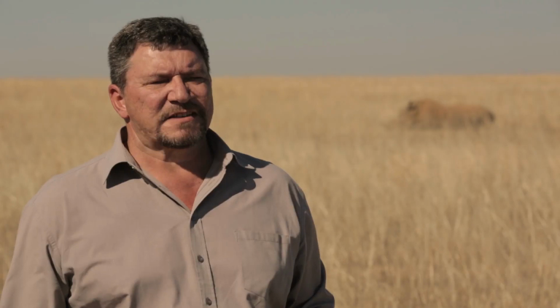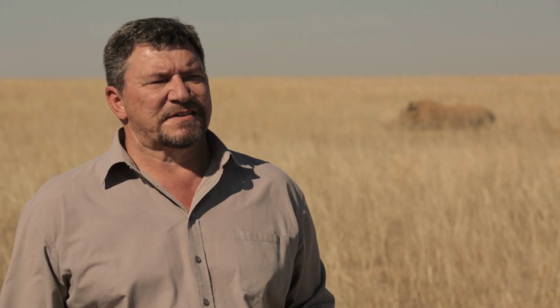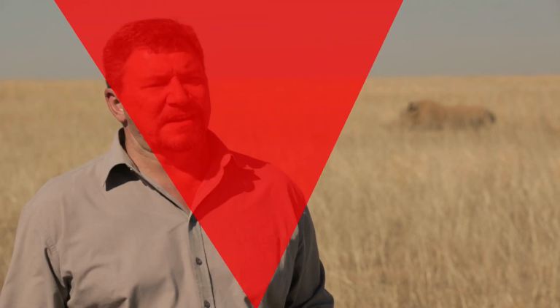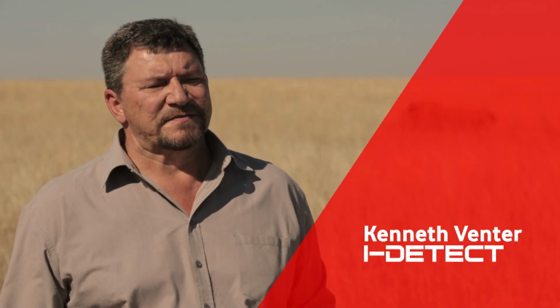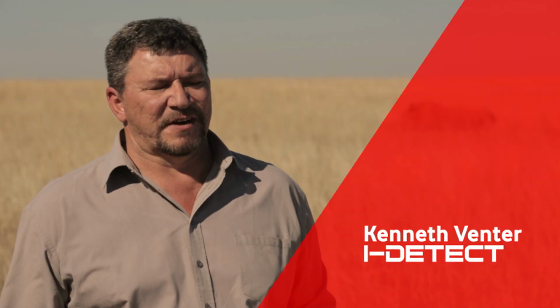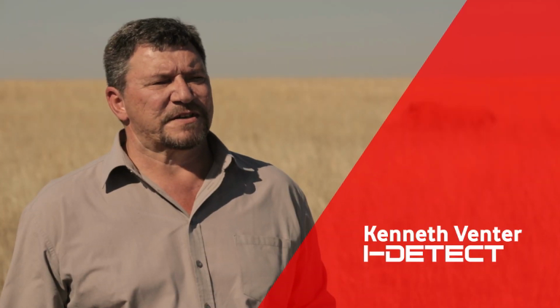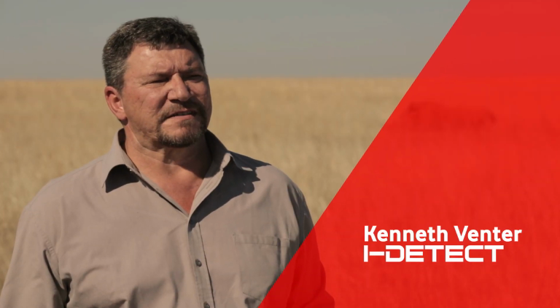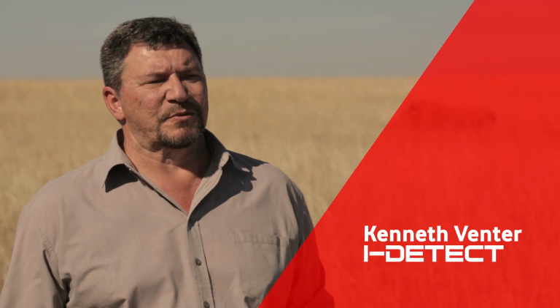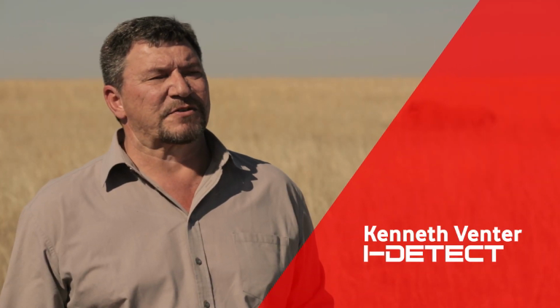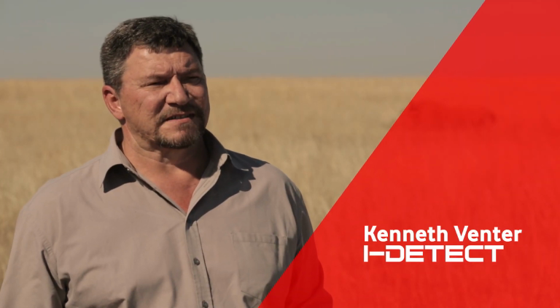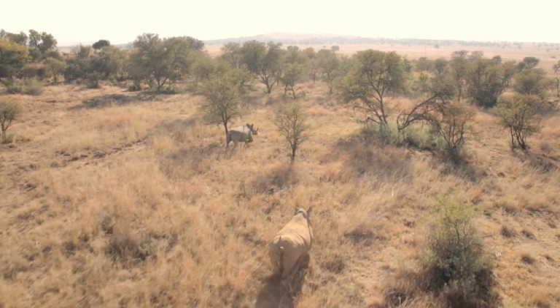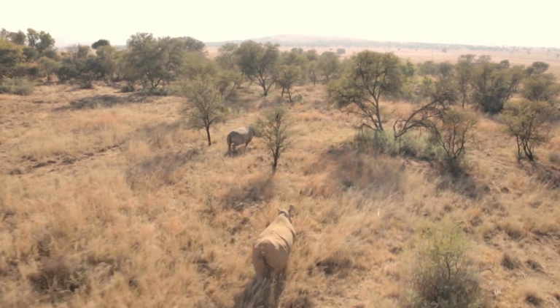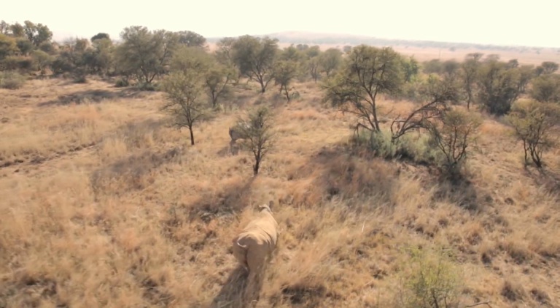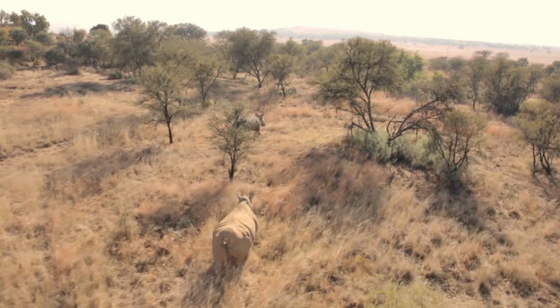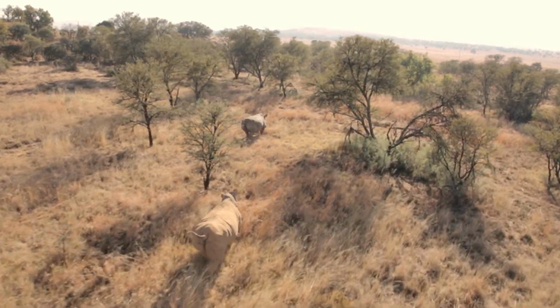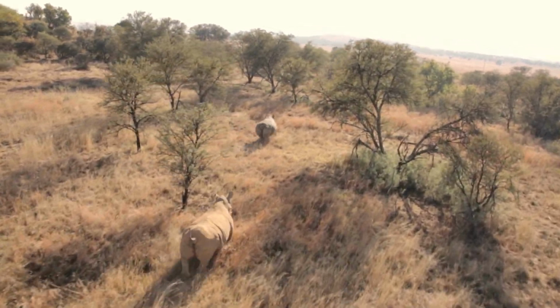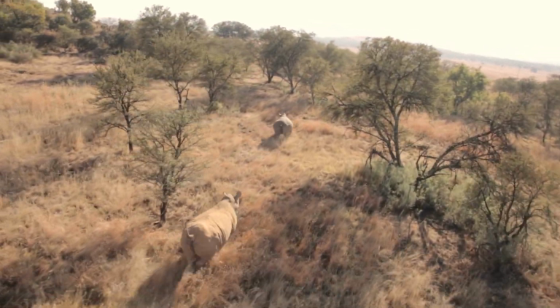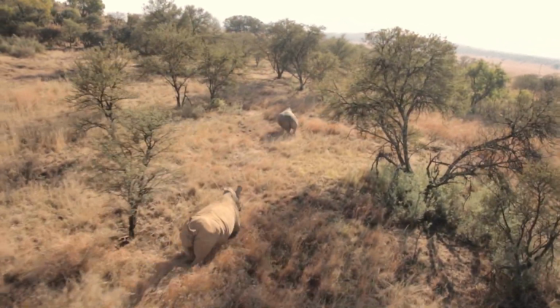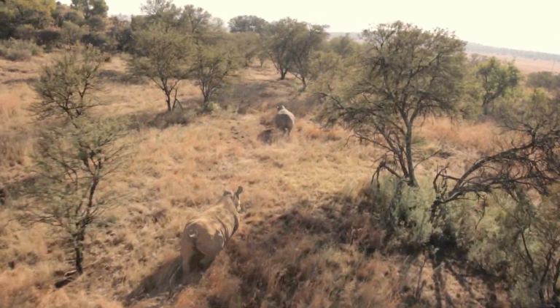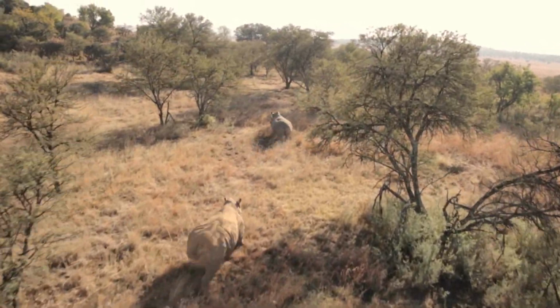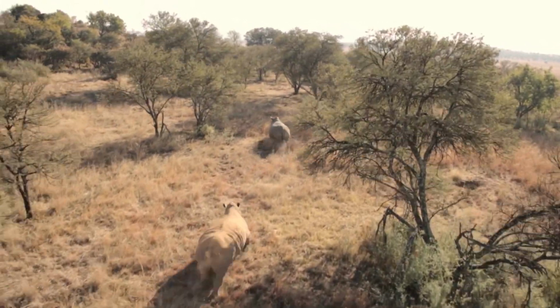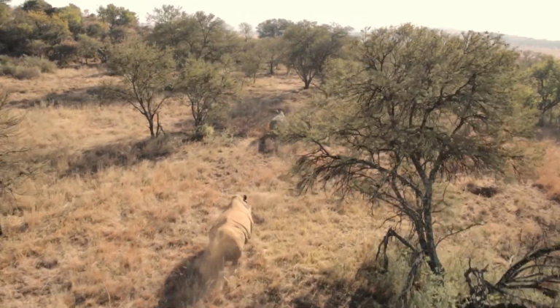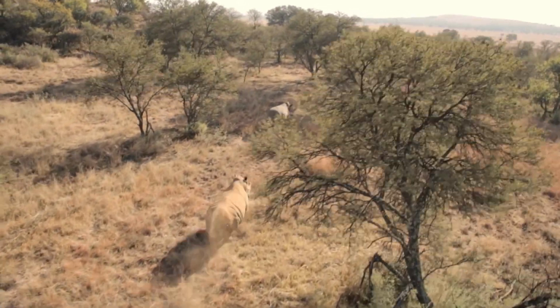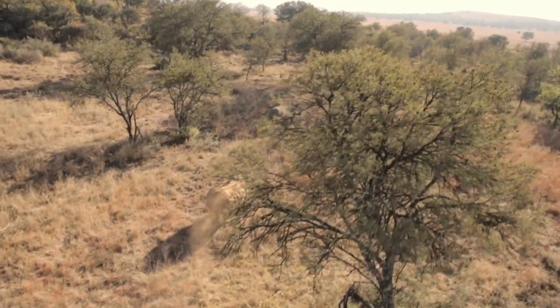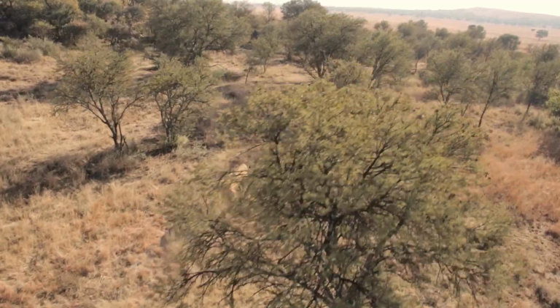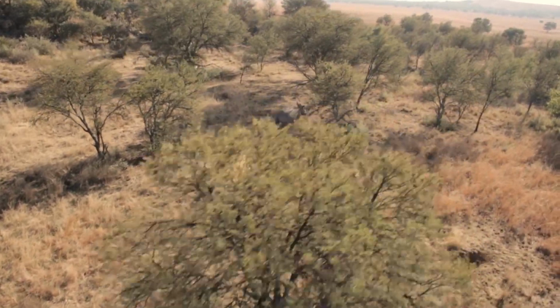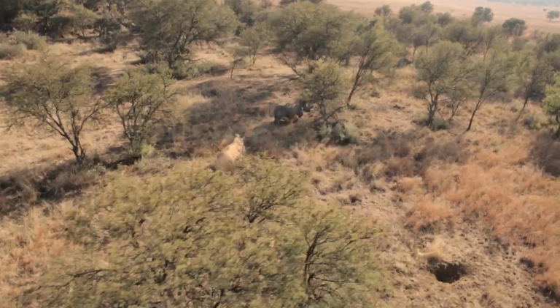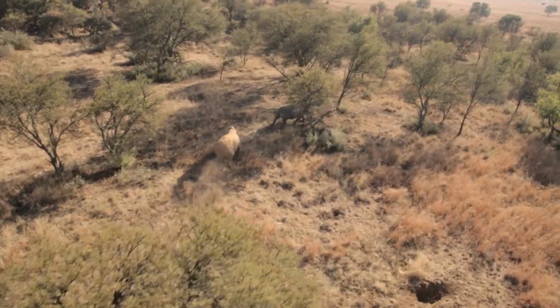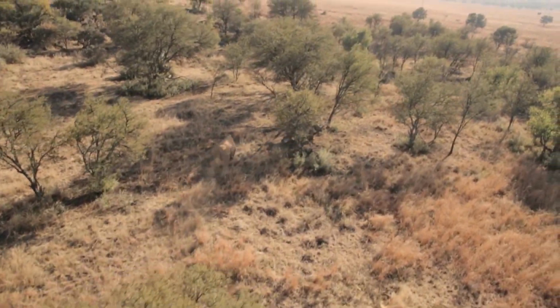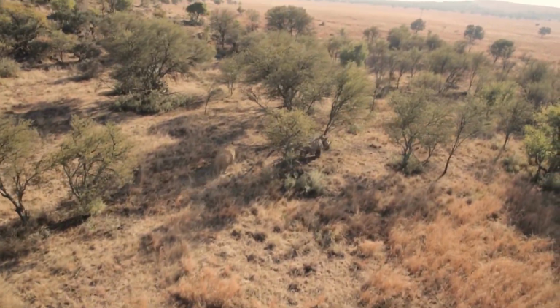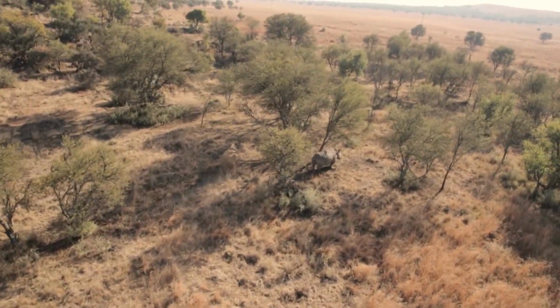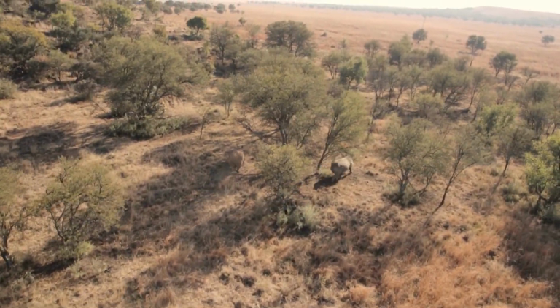Around six years ago, rhino poaching was not critical. Last year, in excess of 1,200 rhinos were poached. This year, by the end of April, 393 rhinos had already been poached.